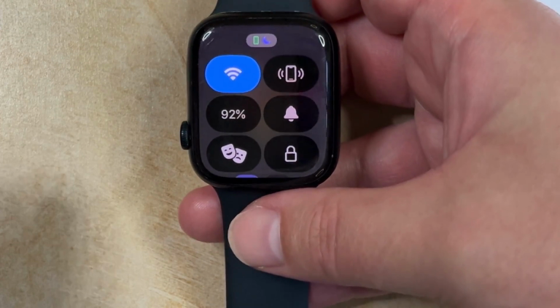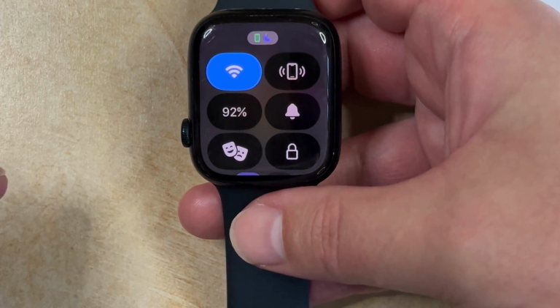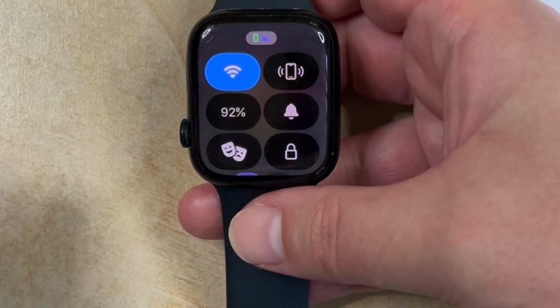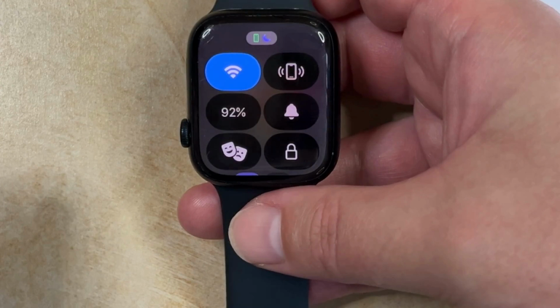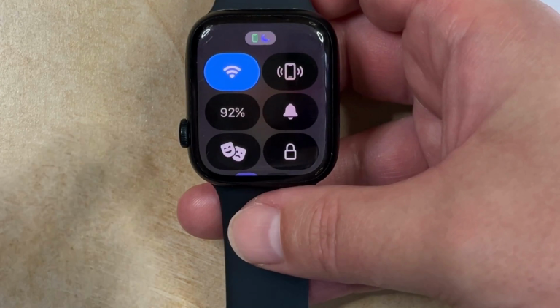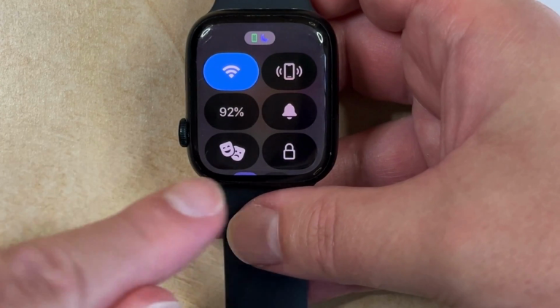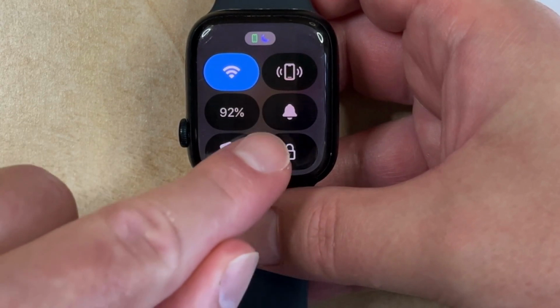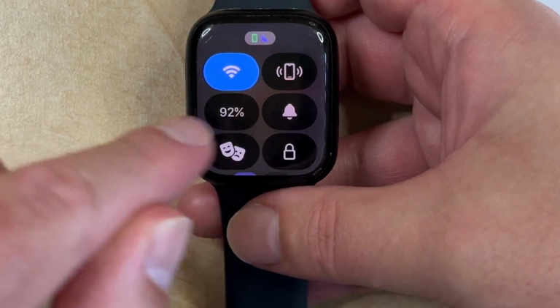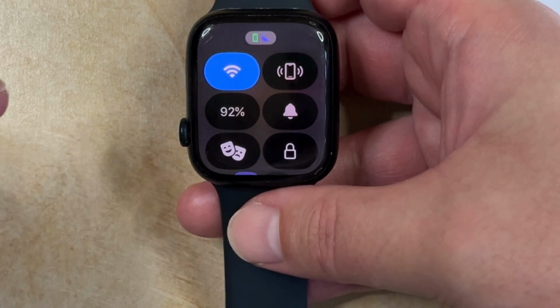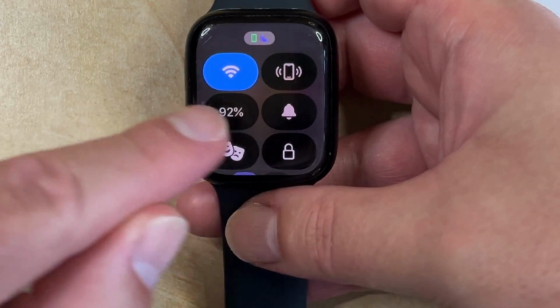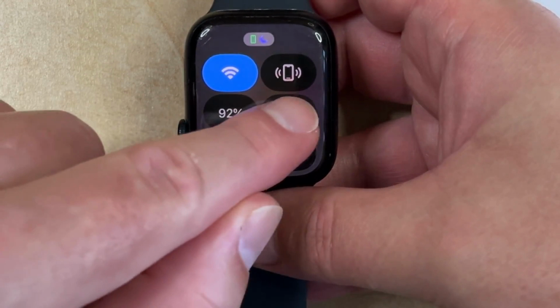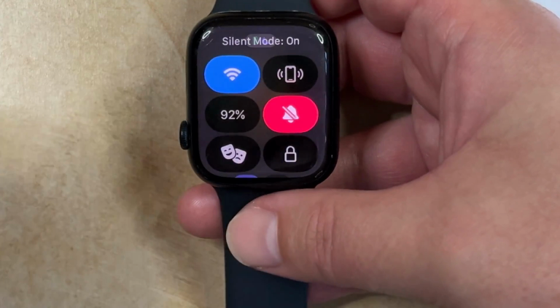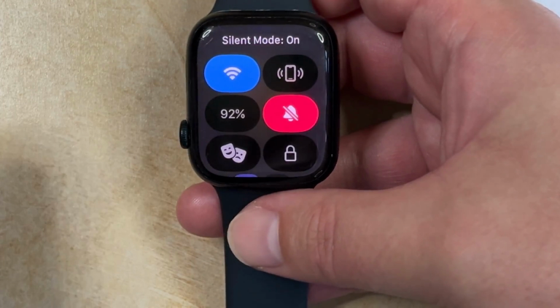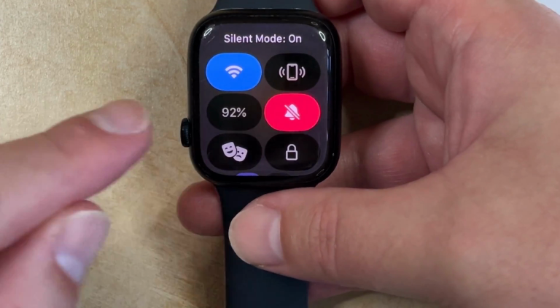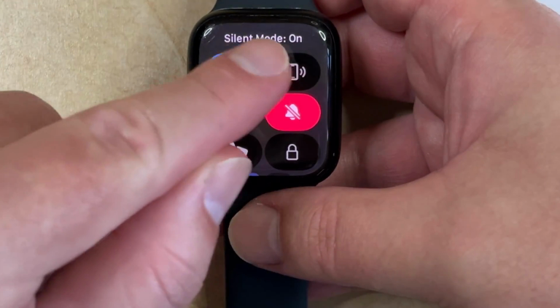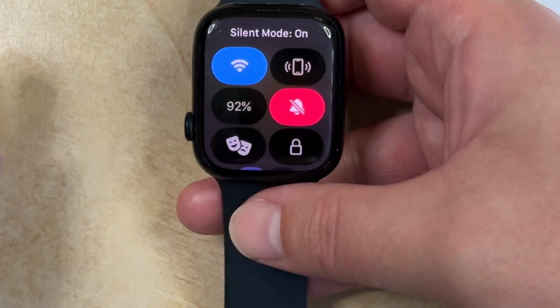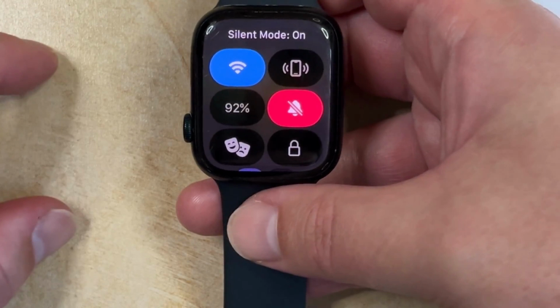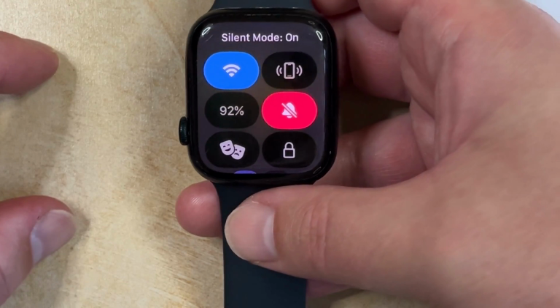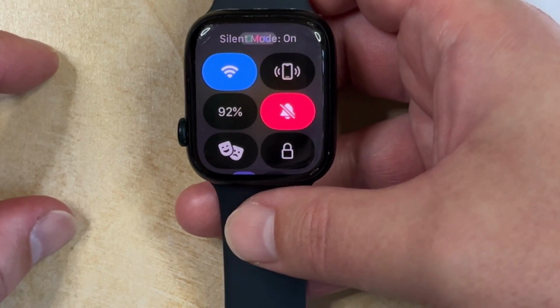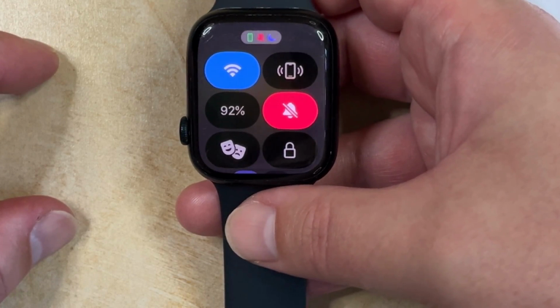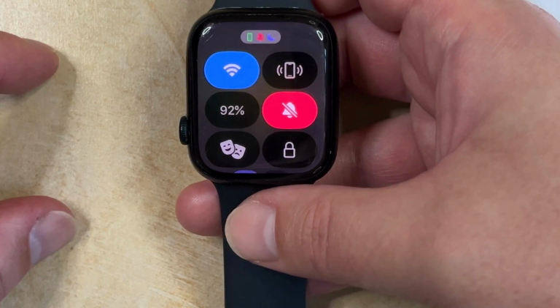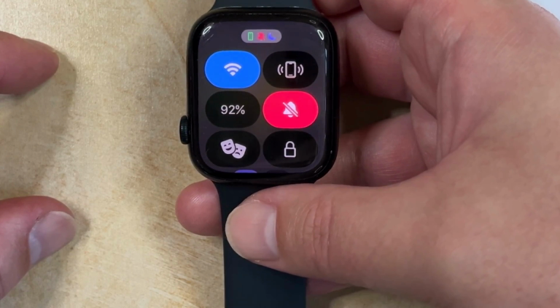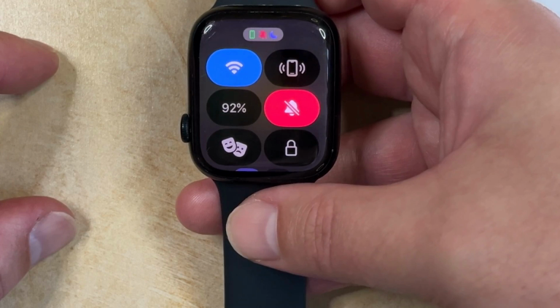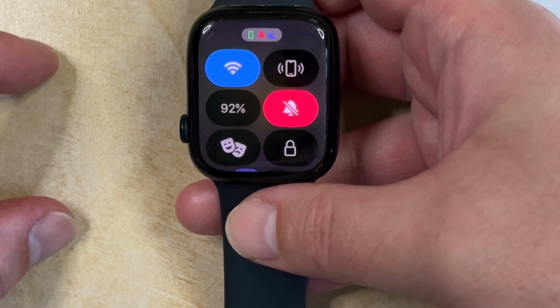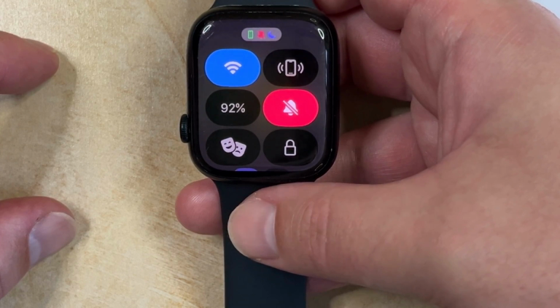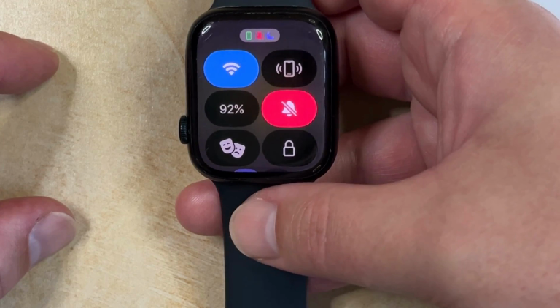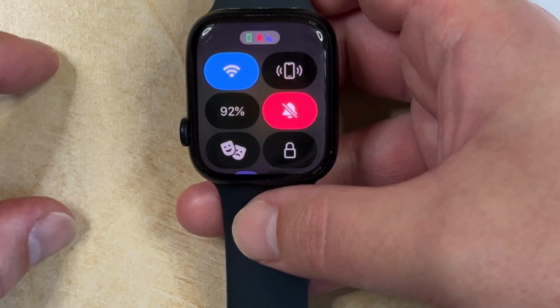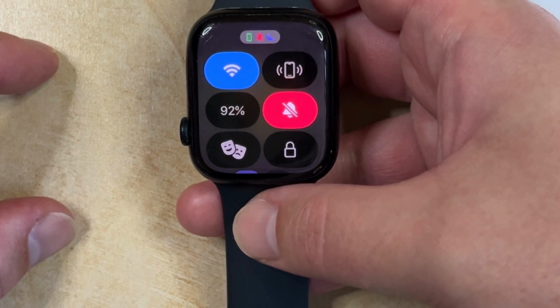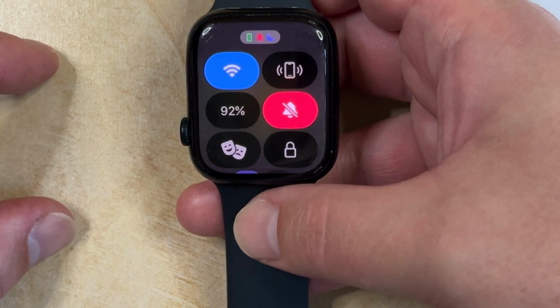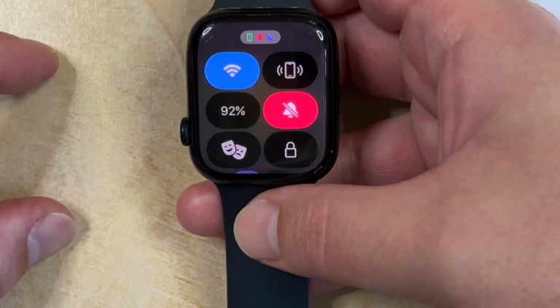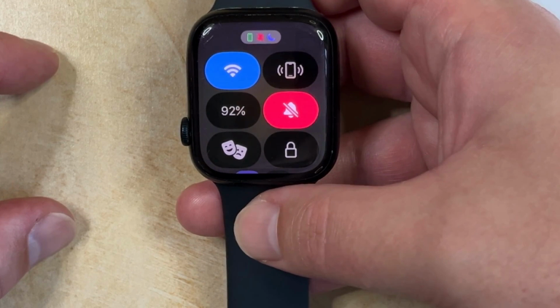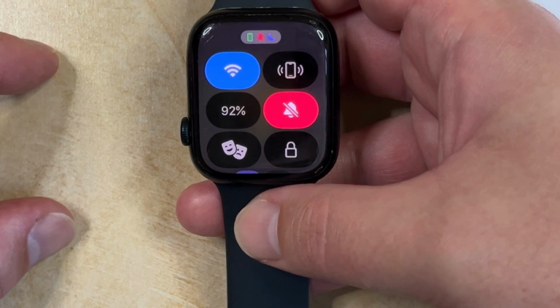So if you want to silence the Apple Watch, you just need to tap this bell icon, and then you'll see that silent mode is on. So now your Apple Watch isn't going to make any noise.